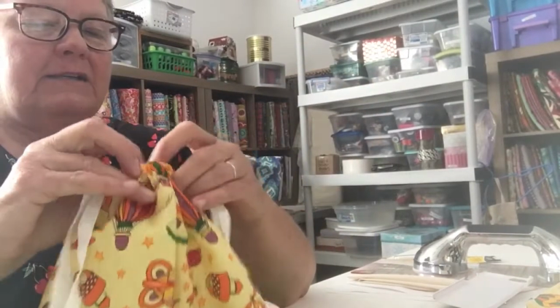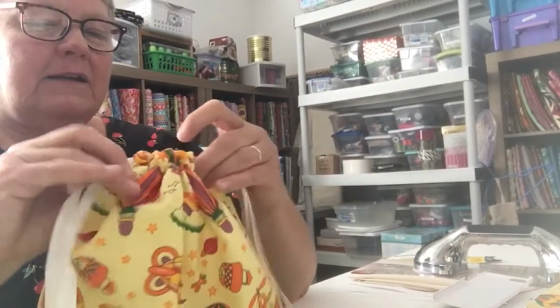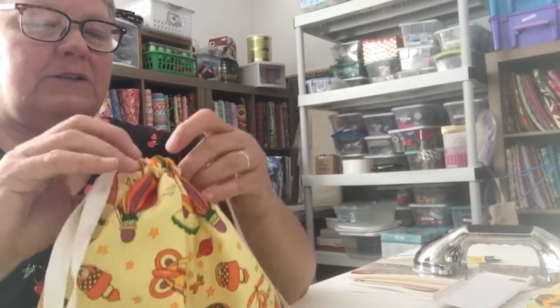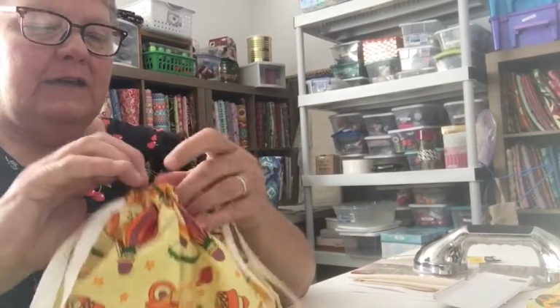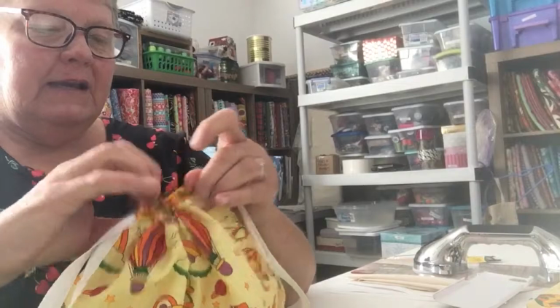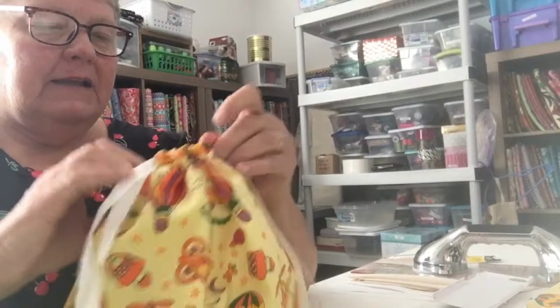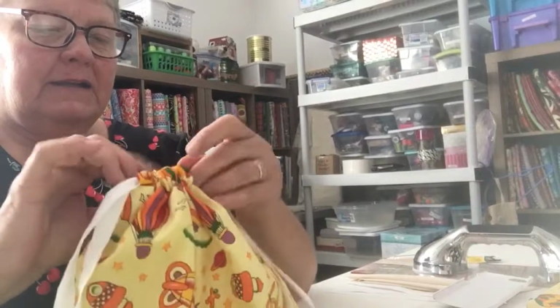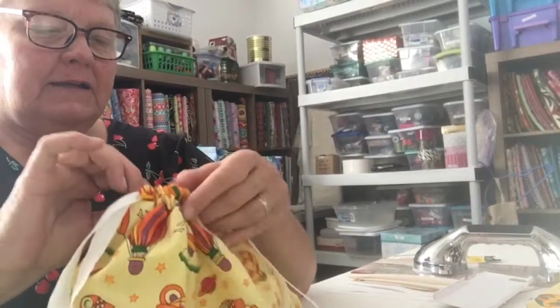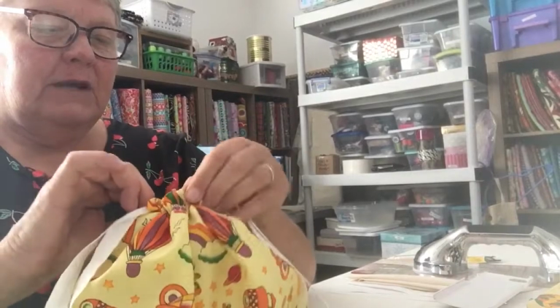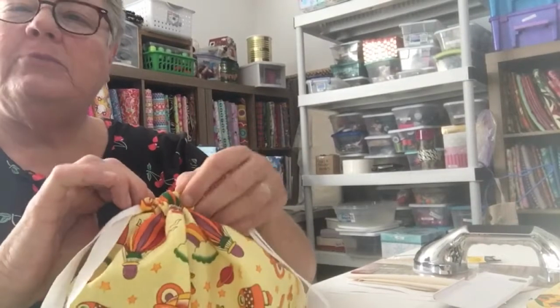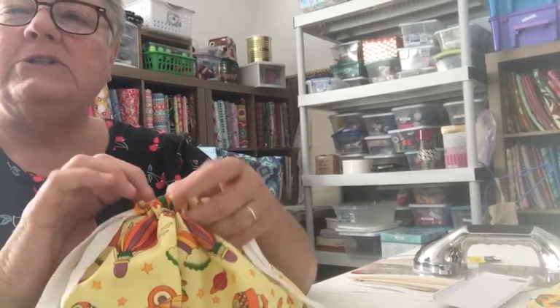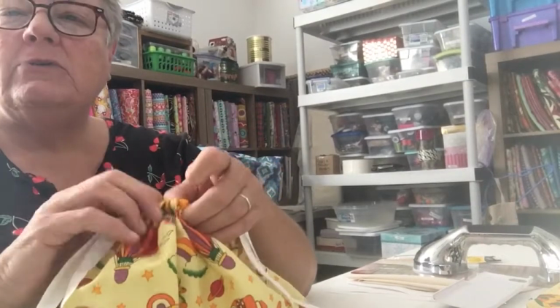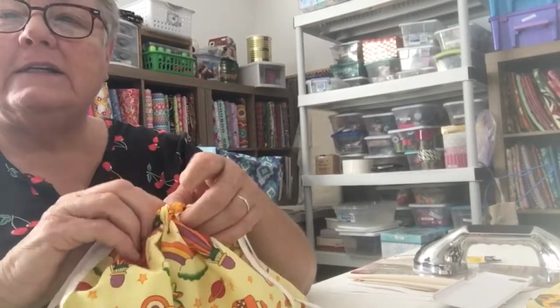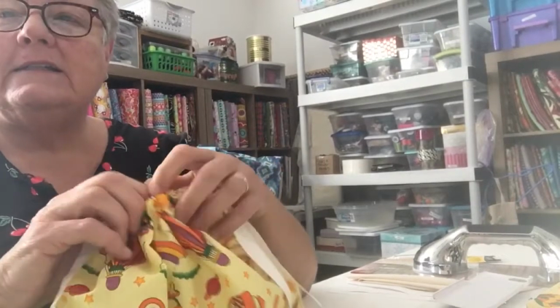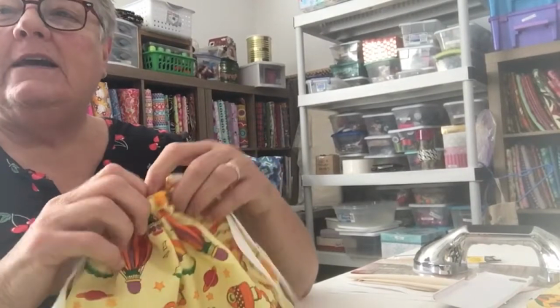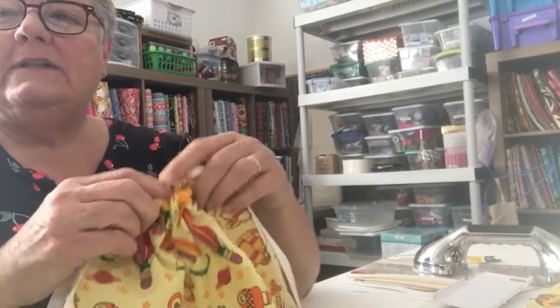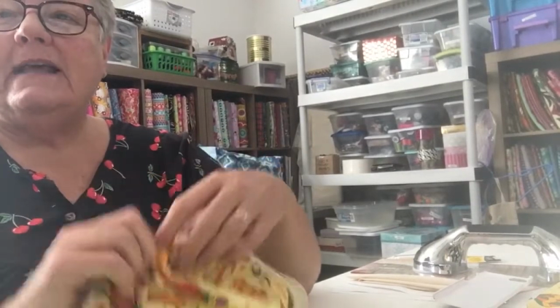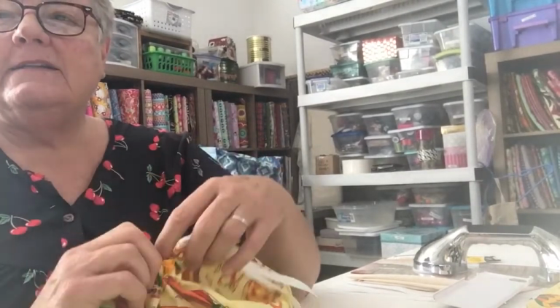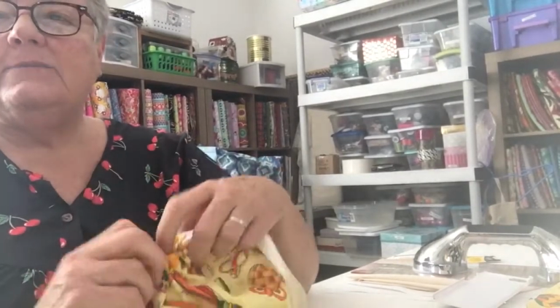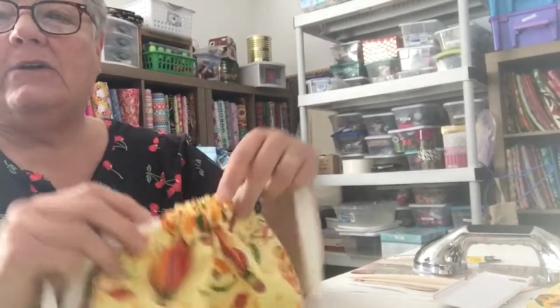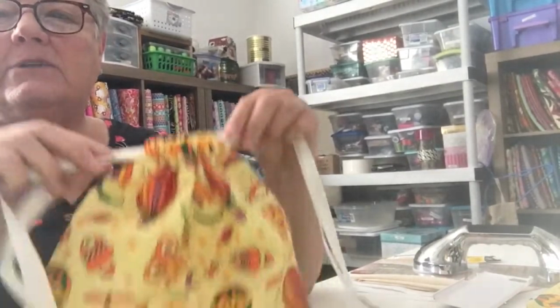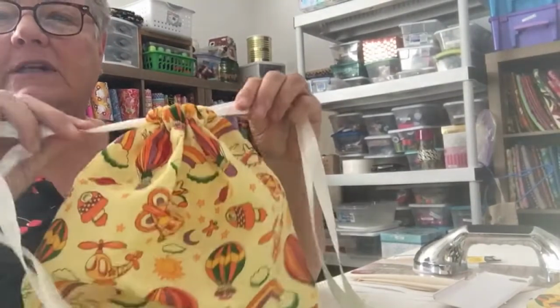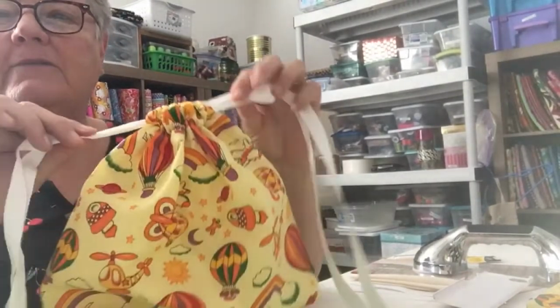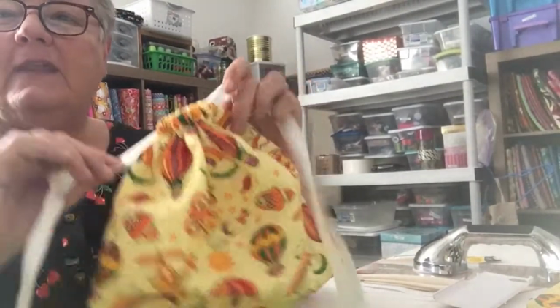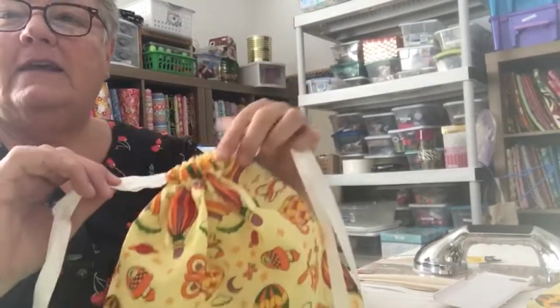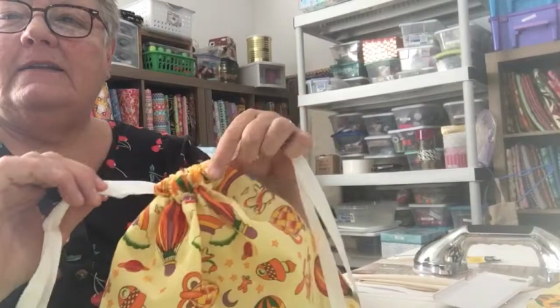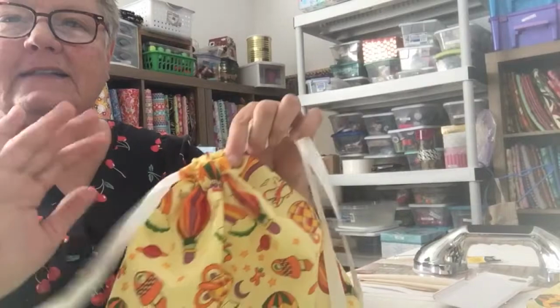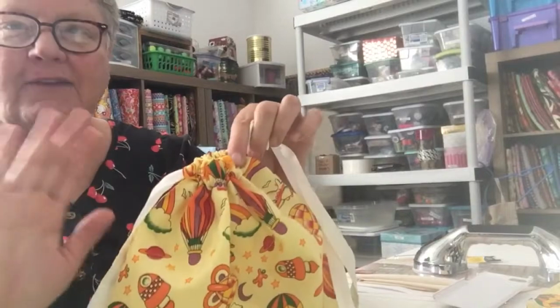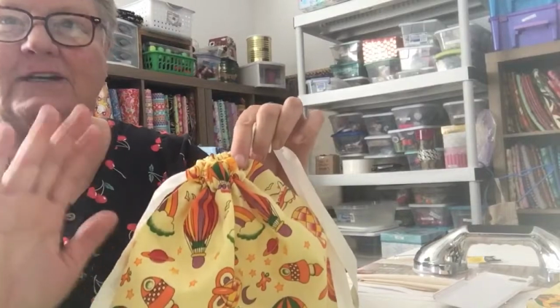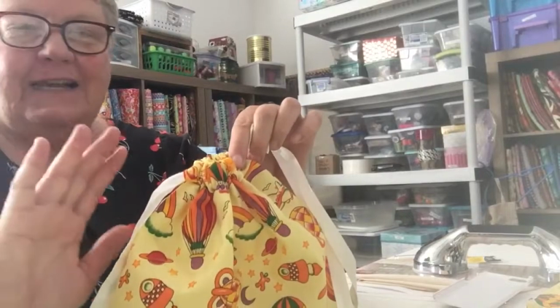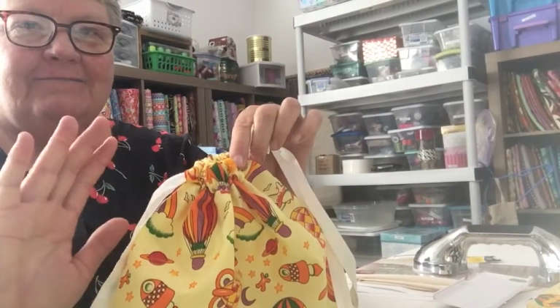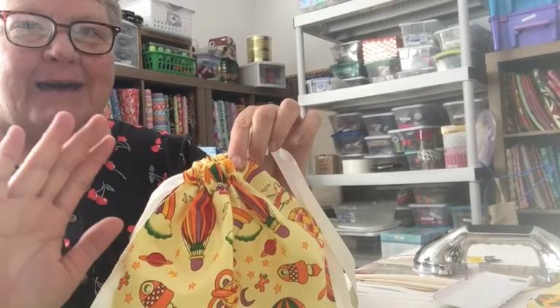I just thought I'd share that, and I hope you enjoyed it. Please like, subscribe, and share. Thanks, and have a great day. Bye.